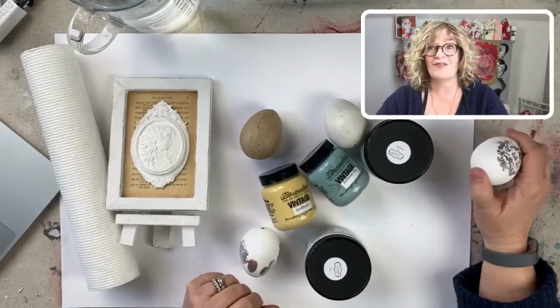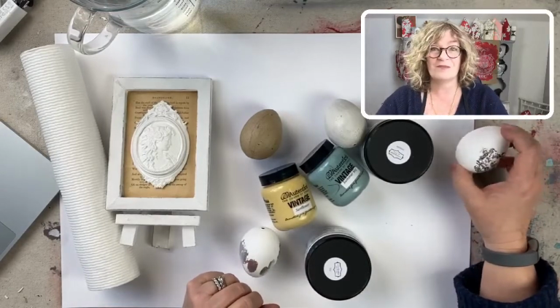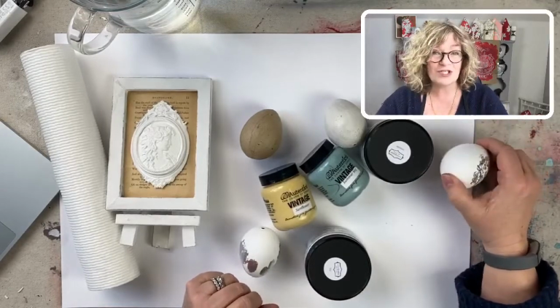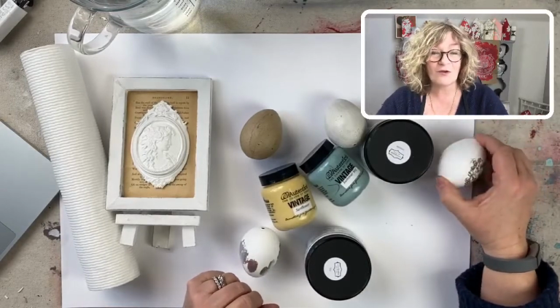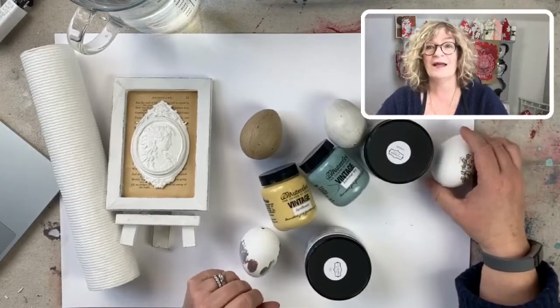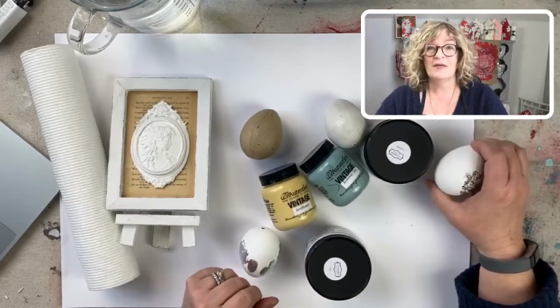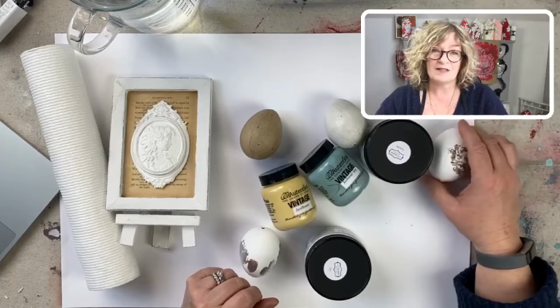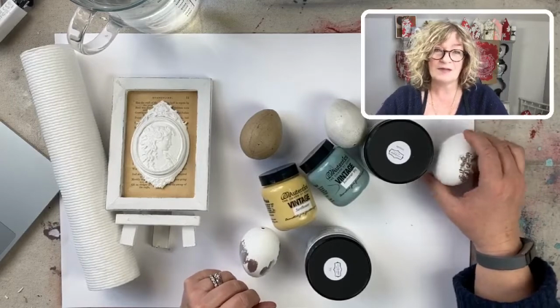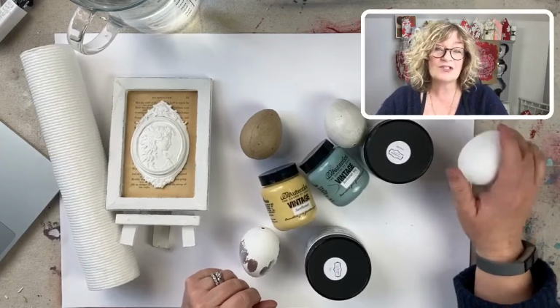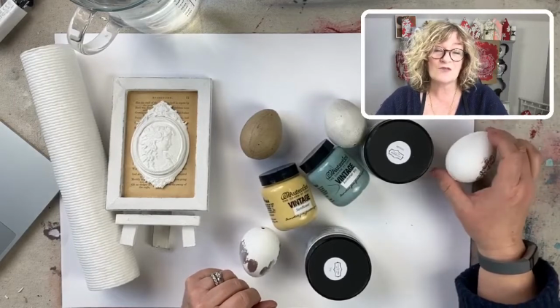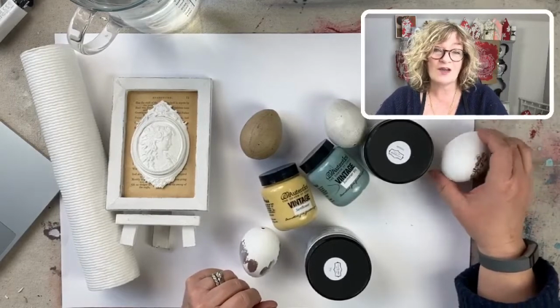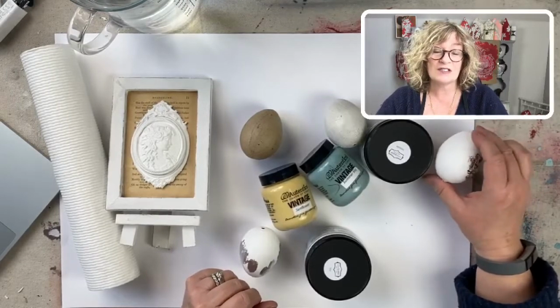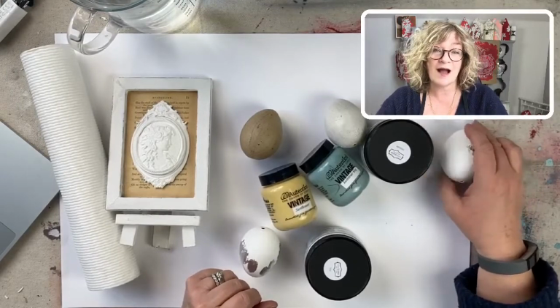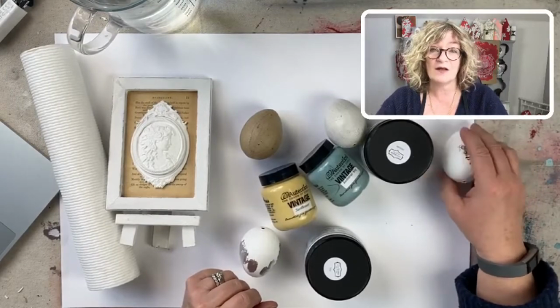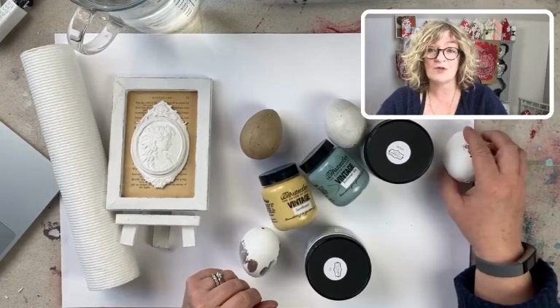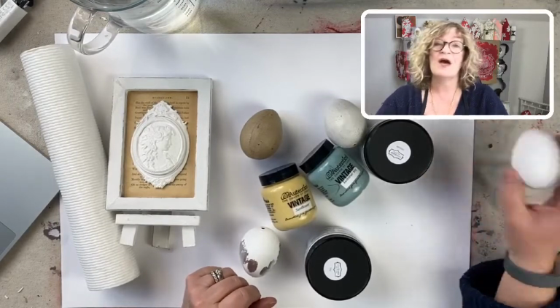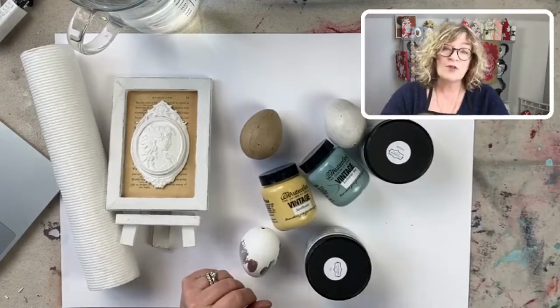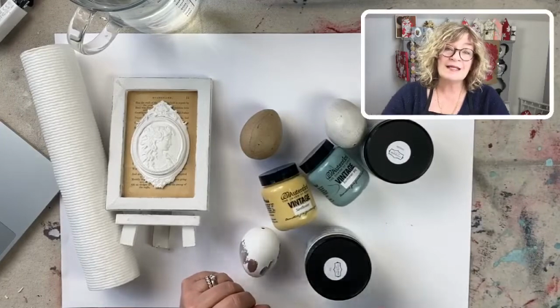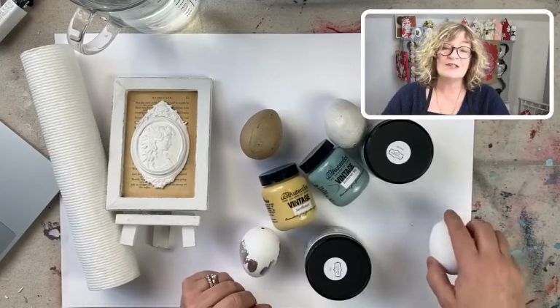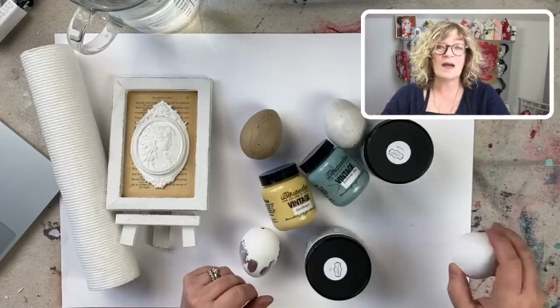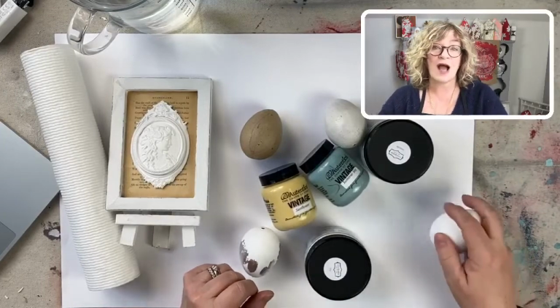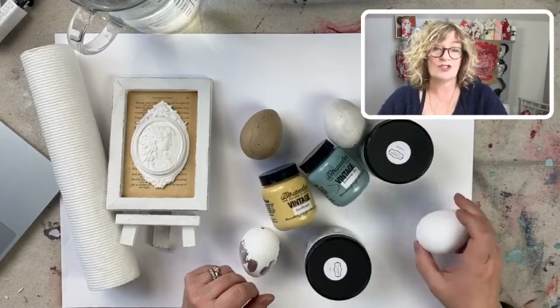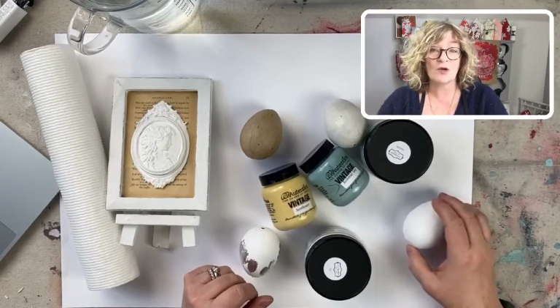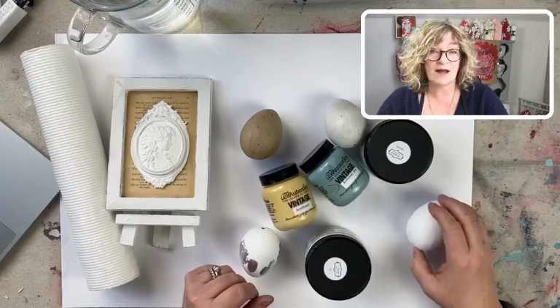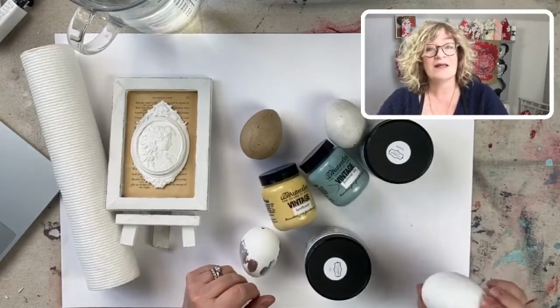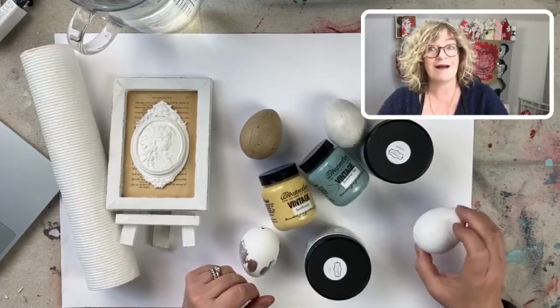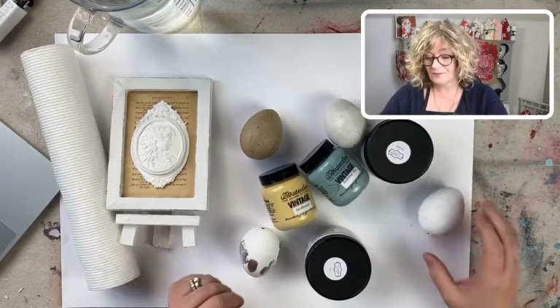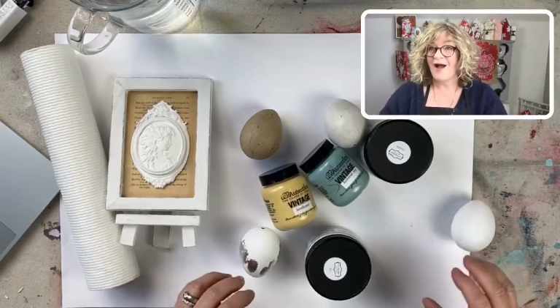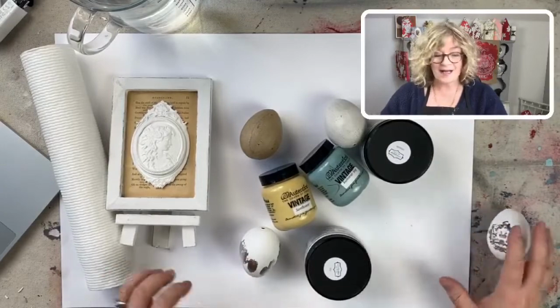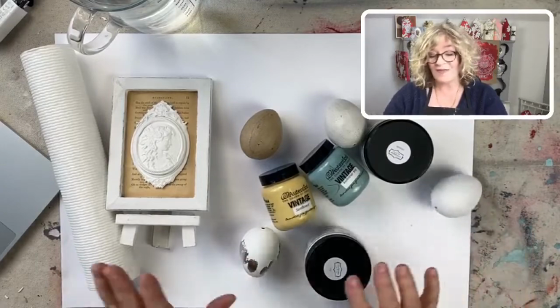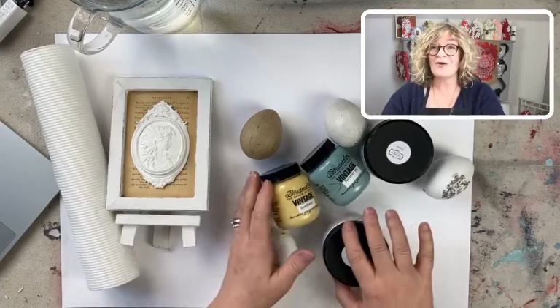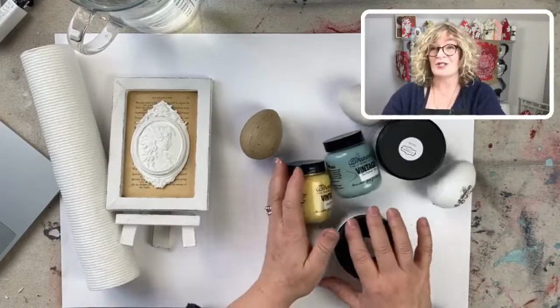The Surface Anthology membership is open — people have asked me about that, just go to surfaceanthology.com and click on membership. For the paint inlay kits, you go to my shop, it's chalkmercantile.com.